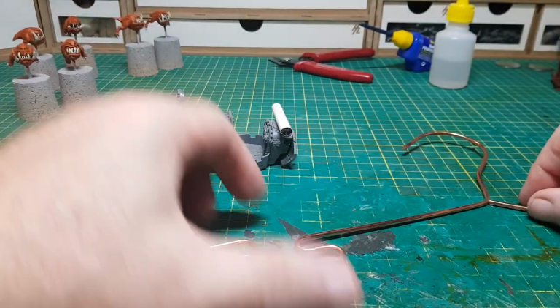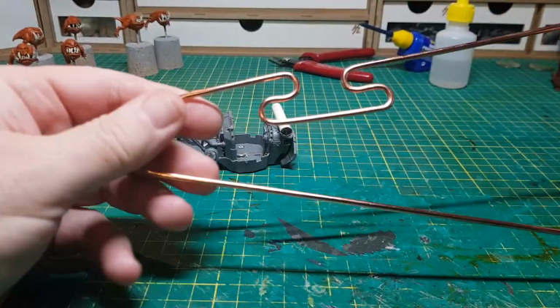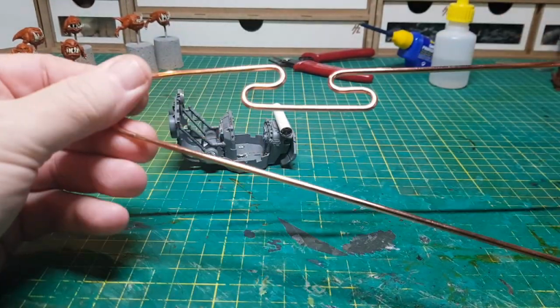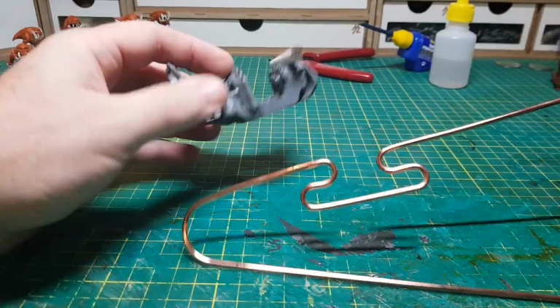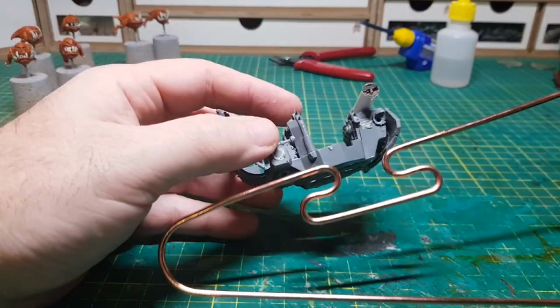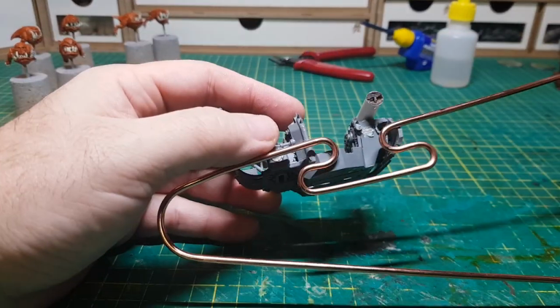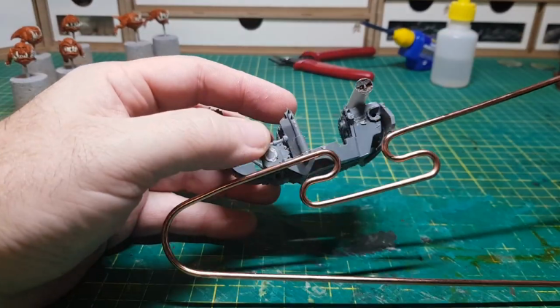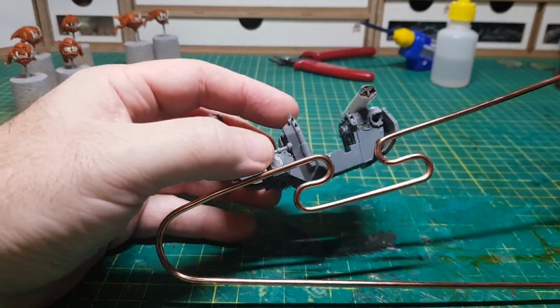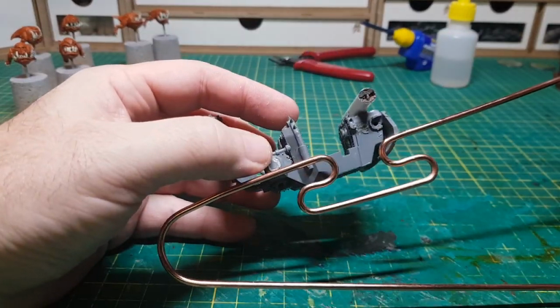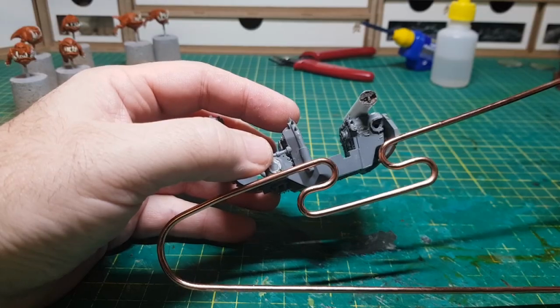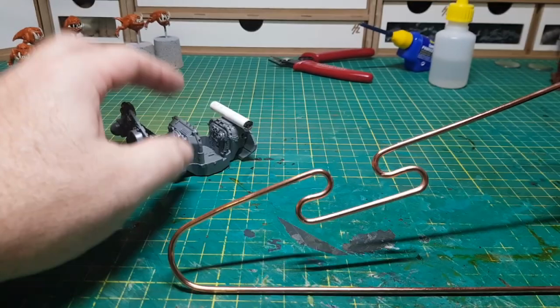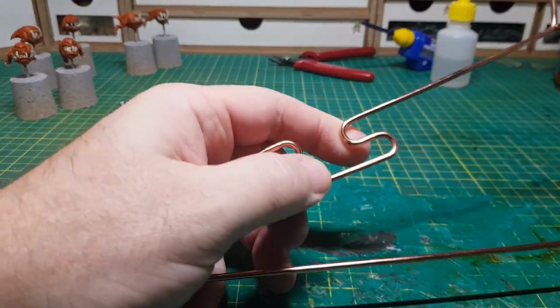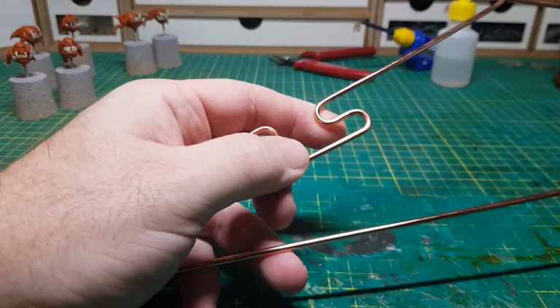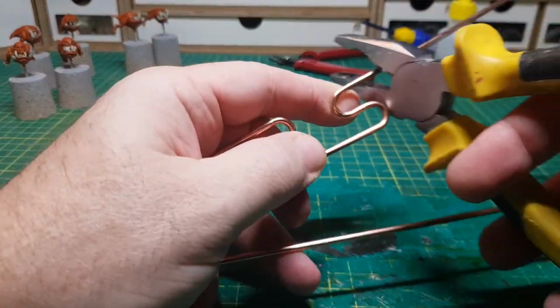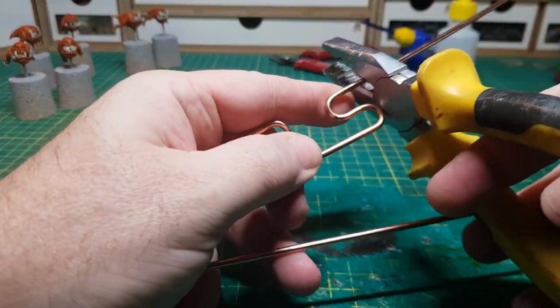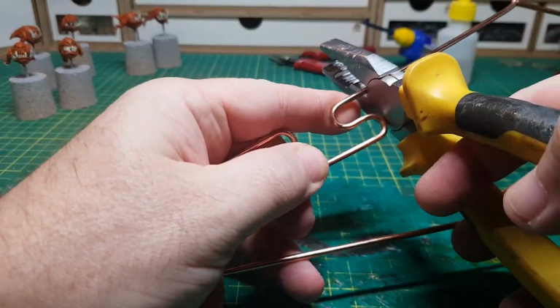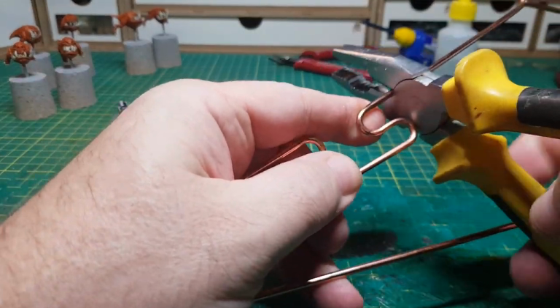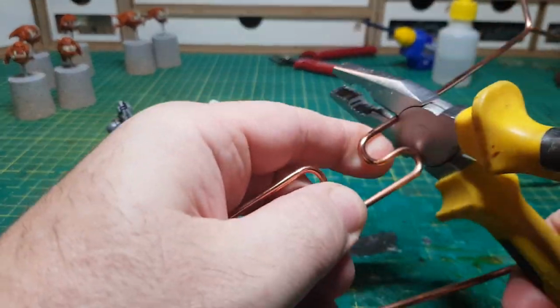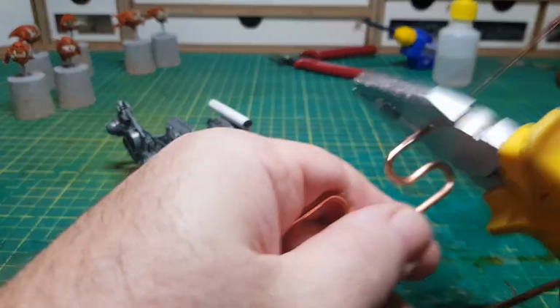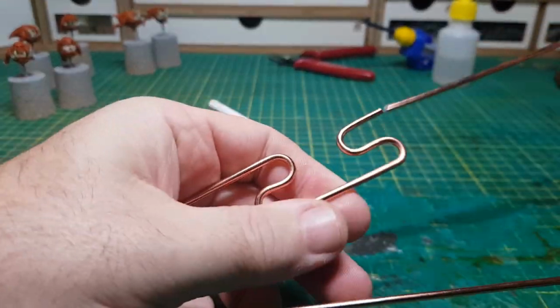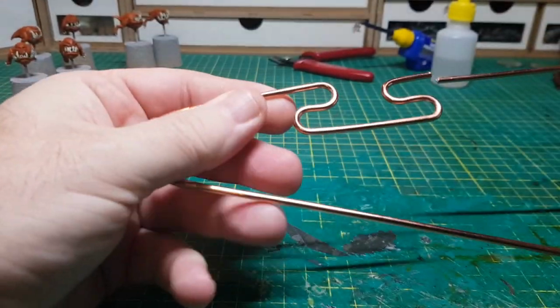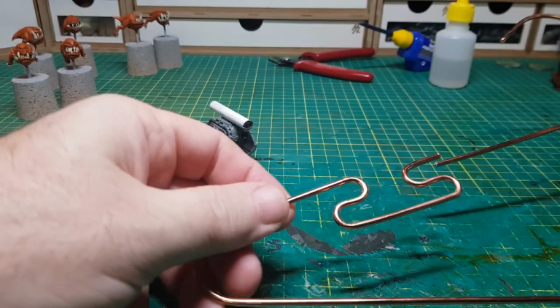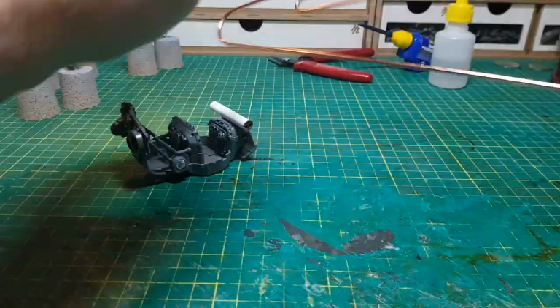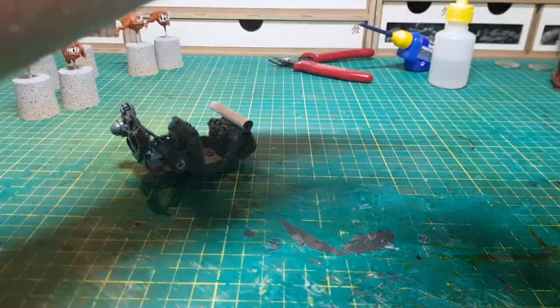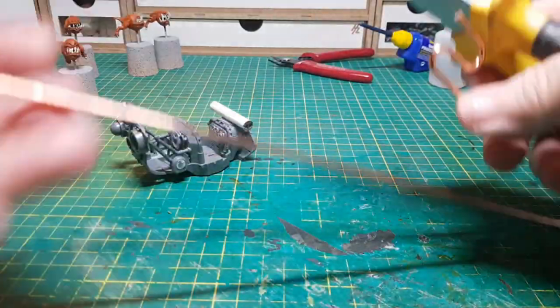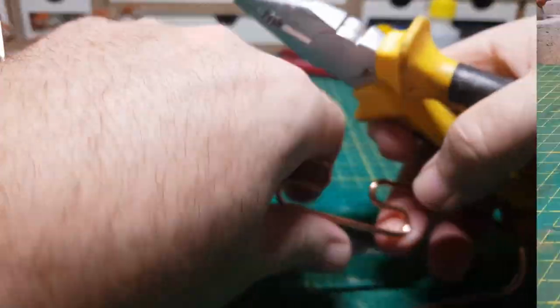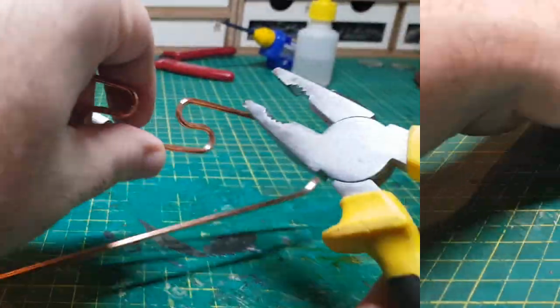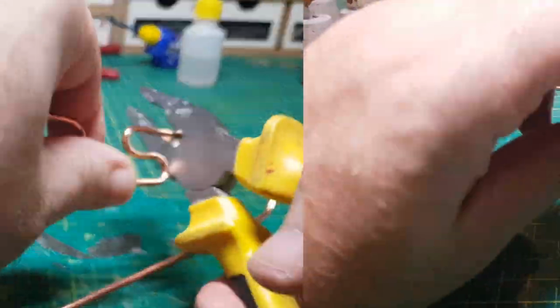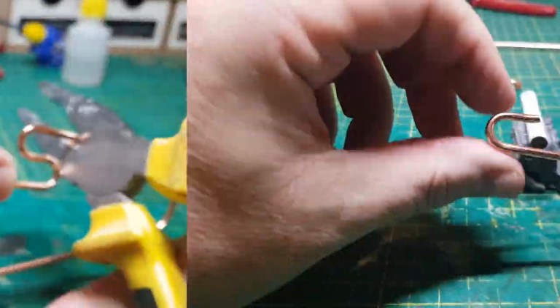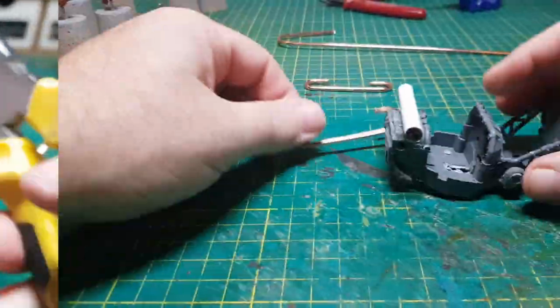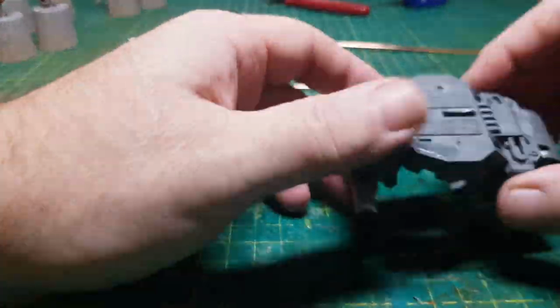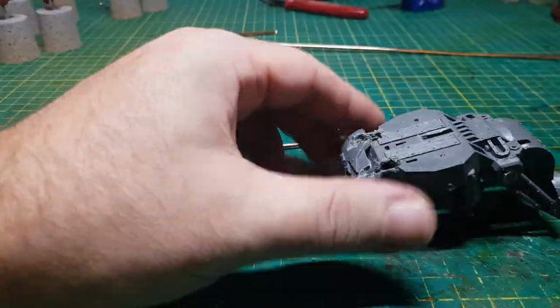So I'm going to use this coat hanger to make the runners that go underneath the sleigh, just because it's already got this little wibbly wobbly bent bit which will be perfect for that job. Again it's just more cutting, snipping and gluing.